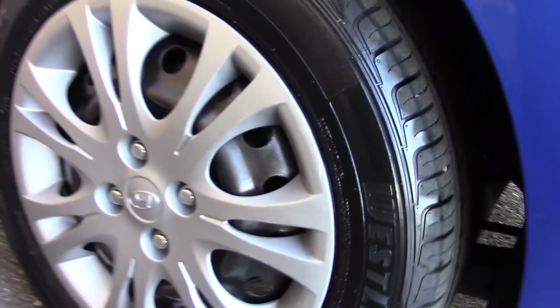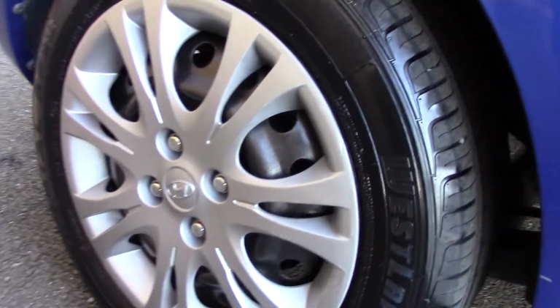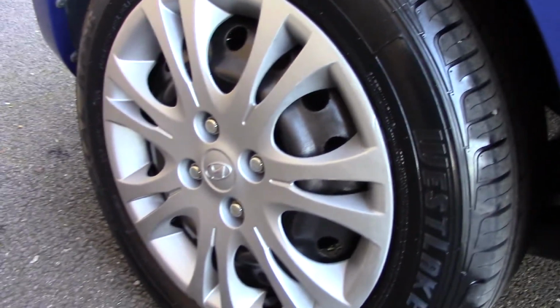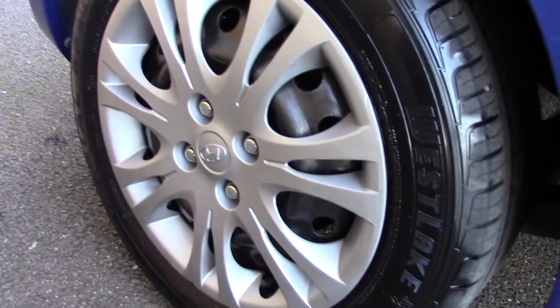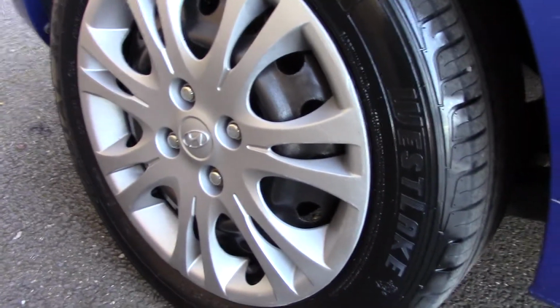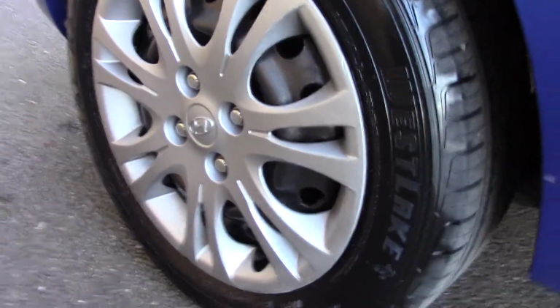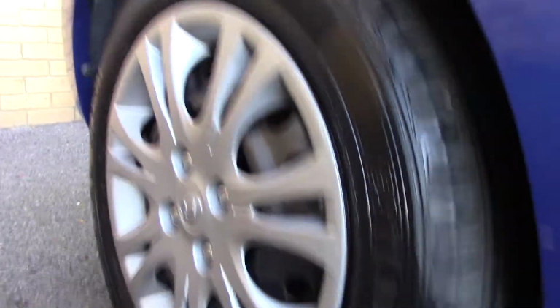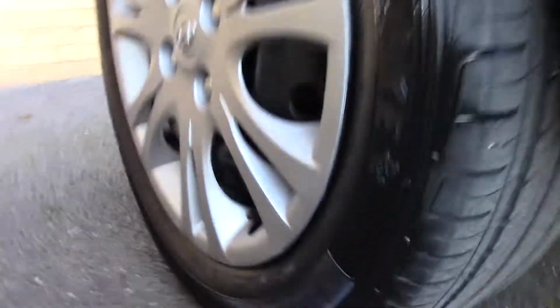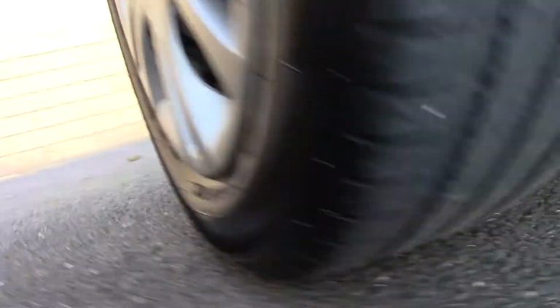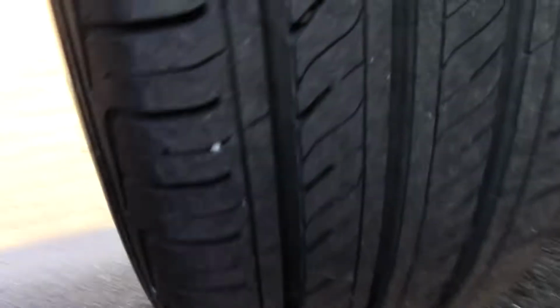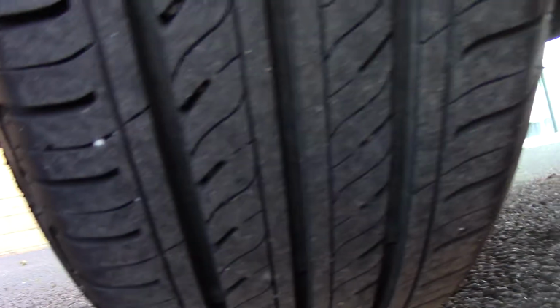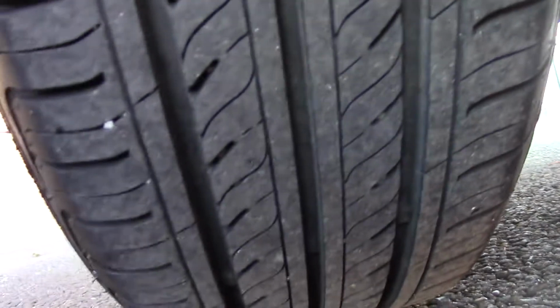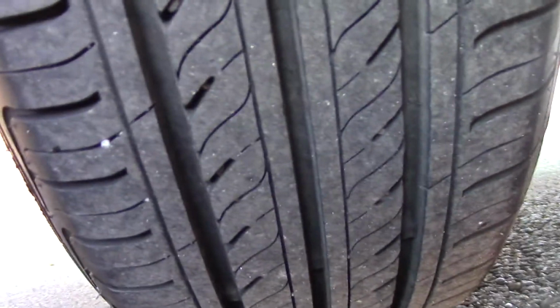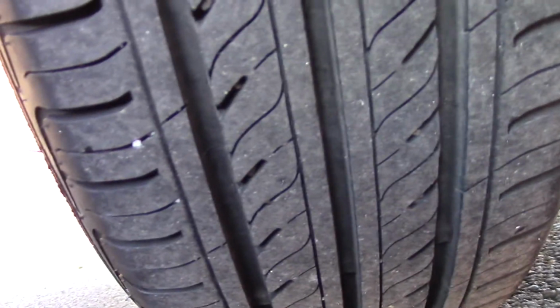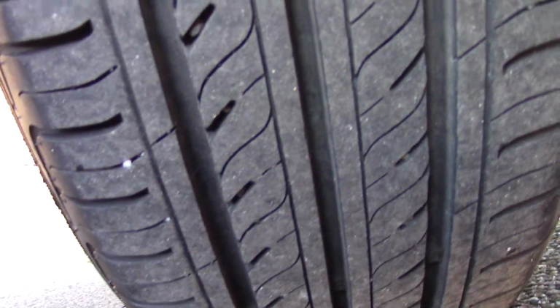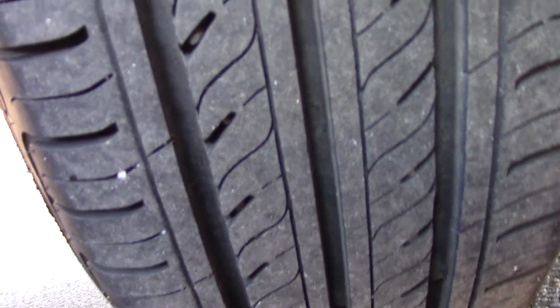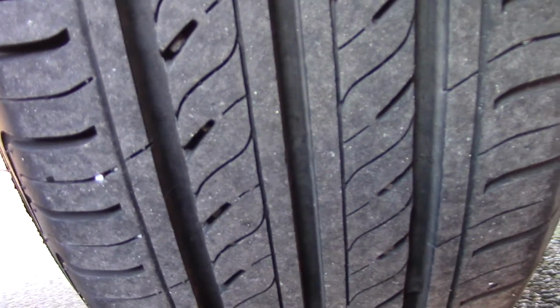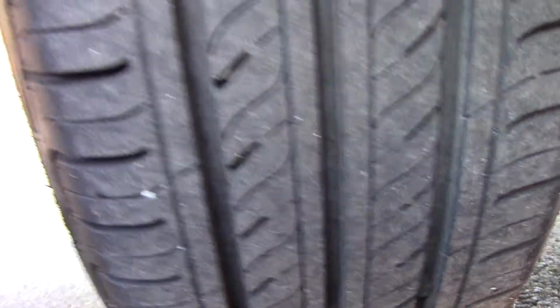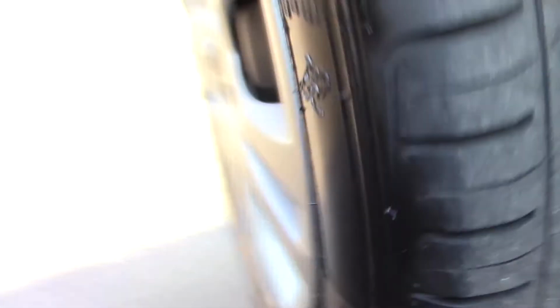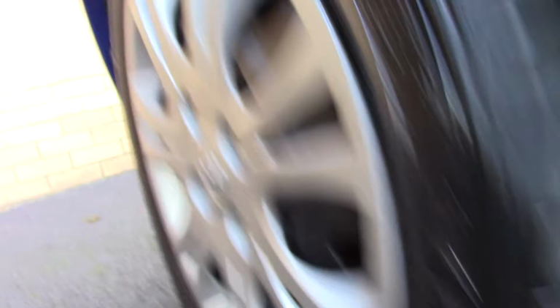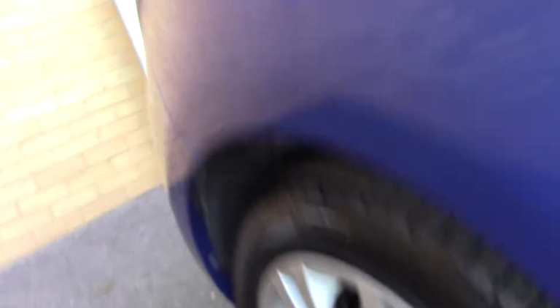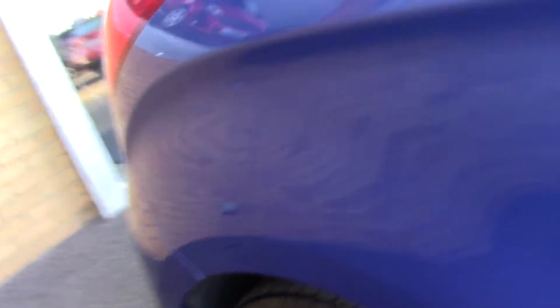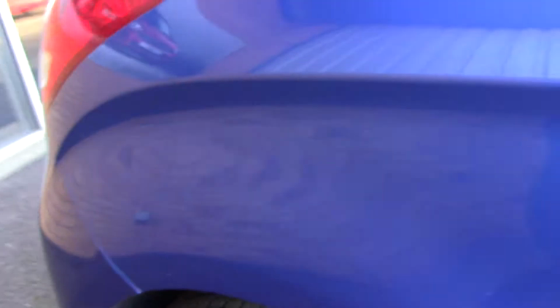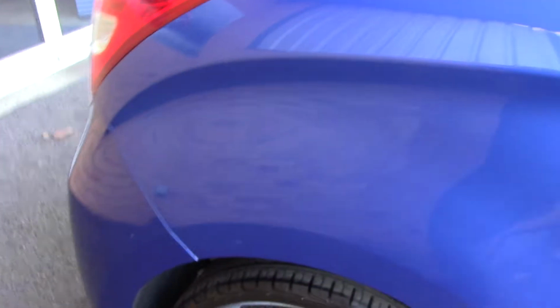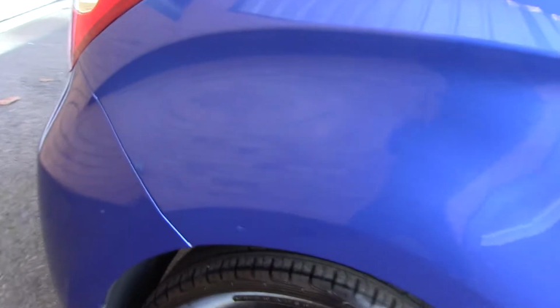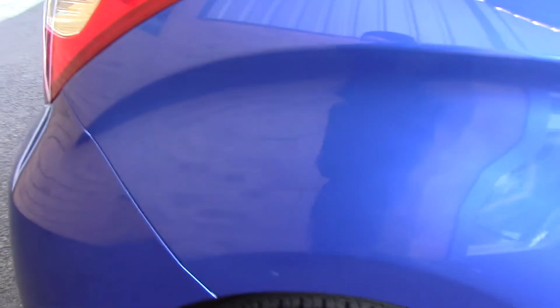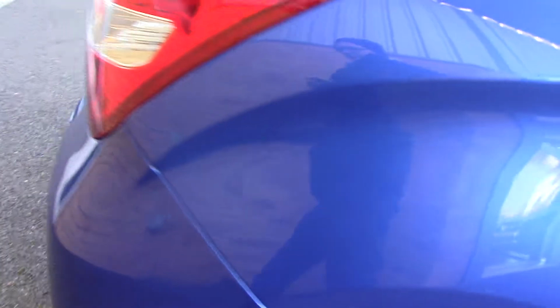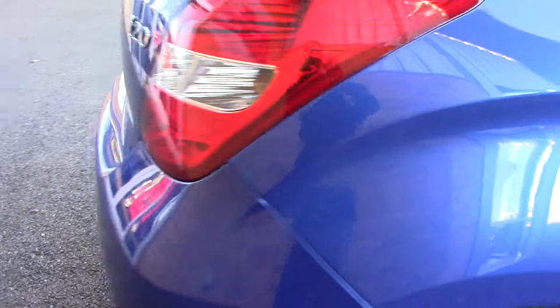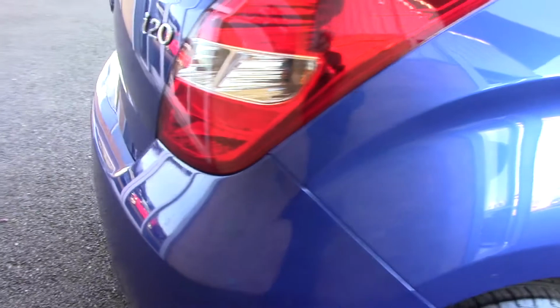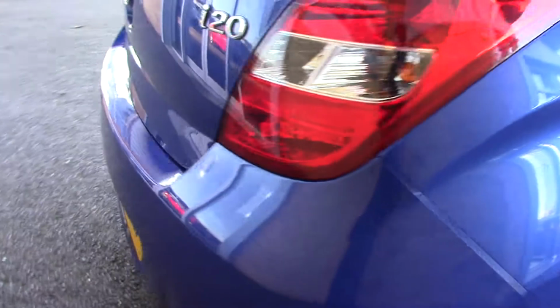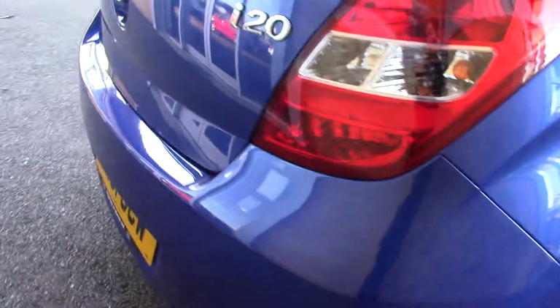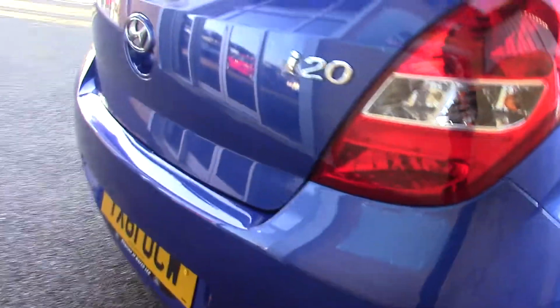Down here we can see the wheel trims, and compared to a new tyre which is 8mm, these are 6mm on the front and 7mm on the rear. This vehicle also has an annual road tax of £30.